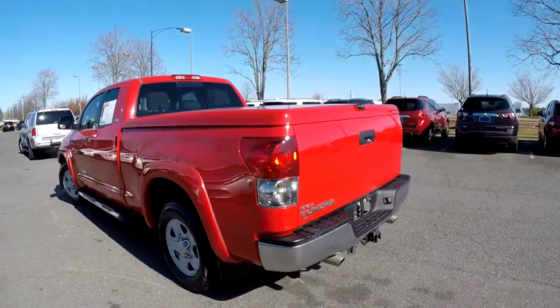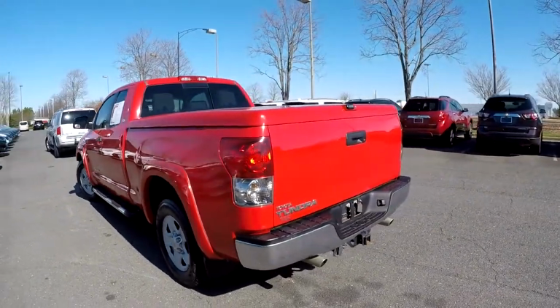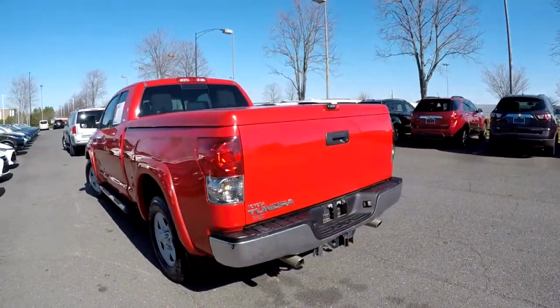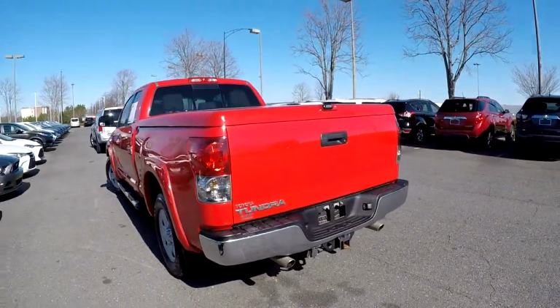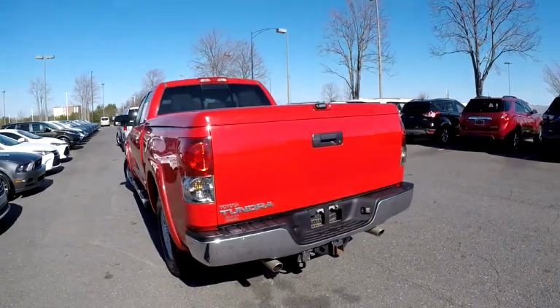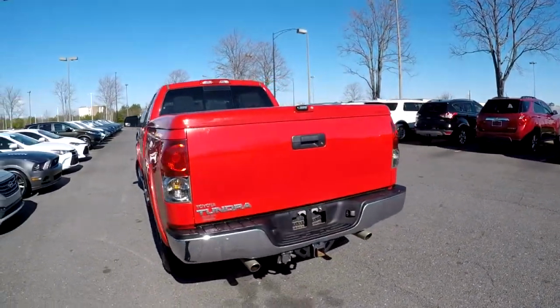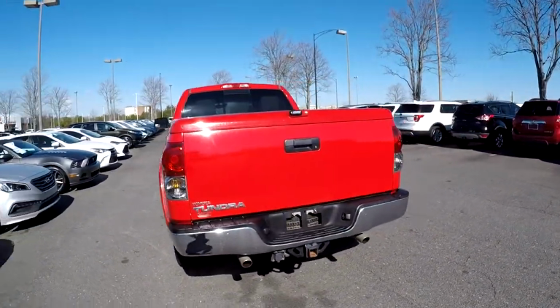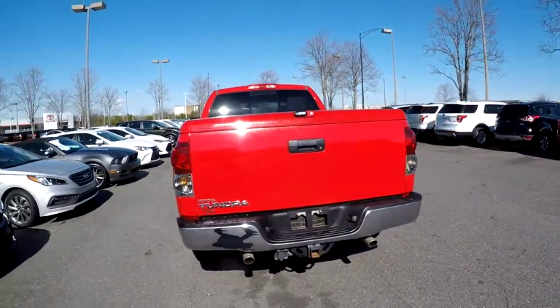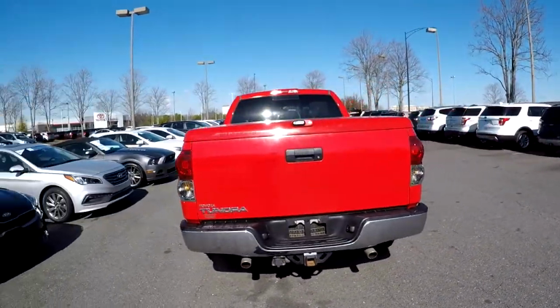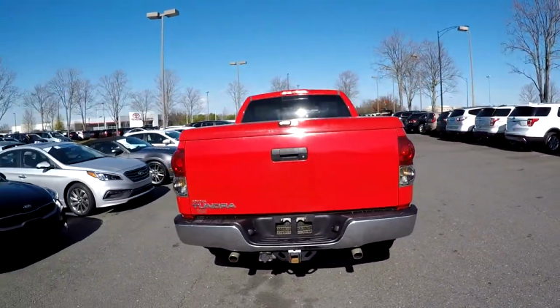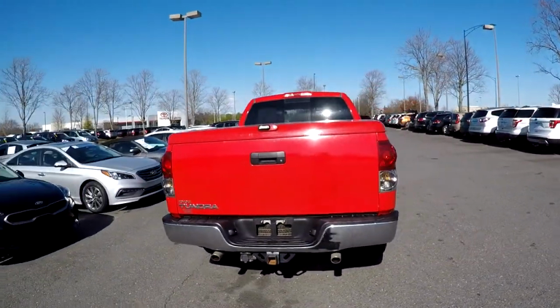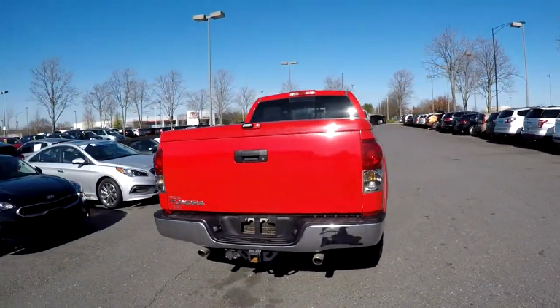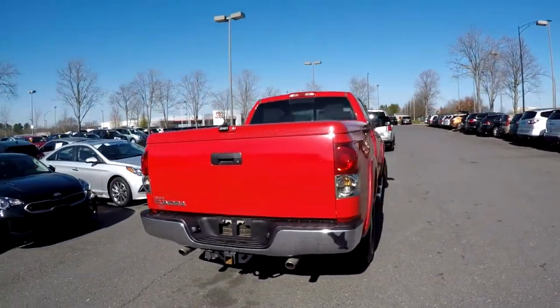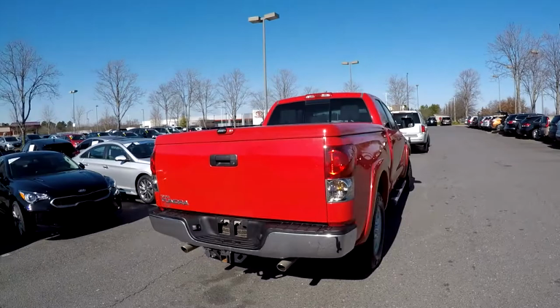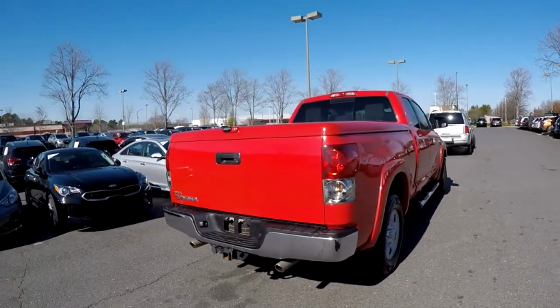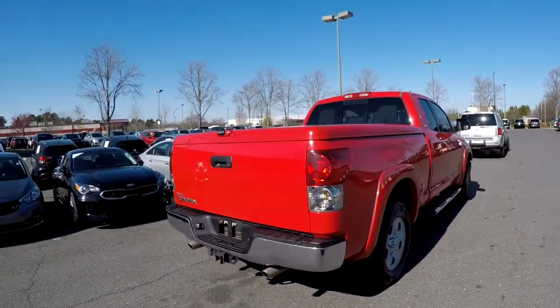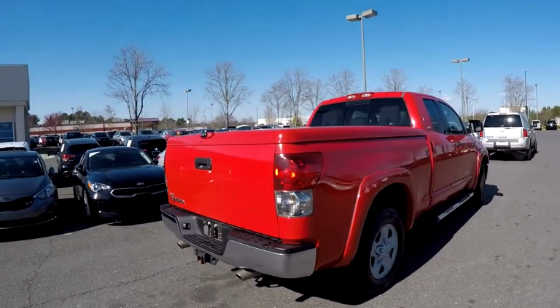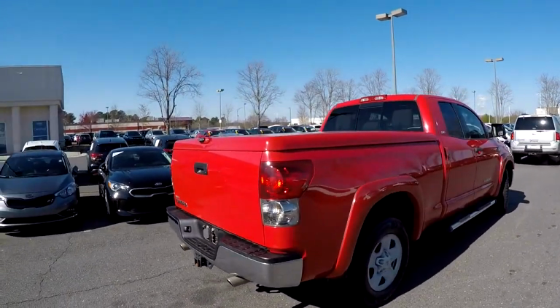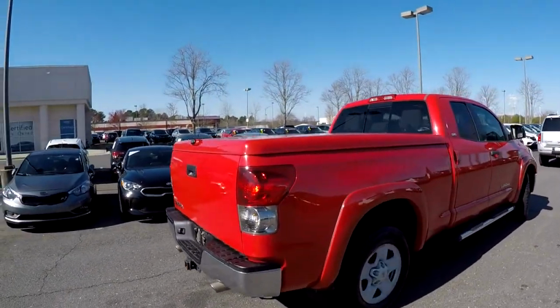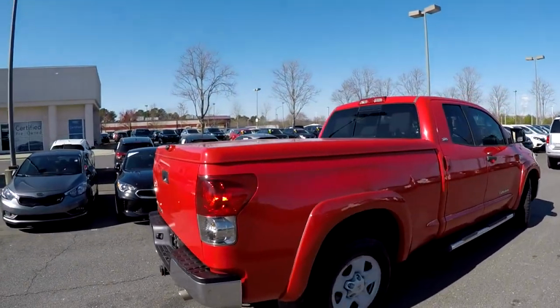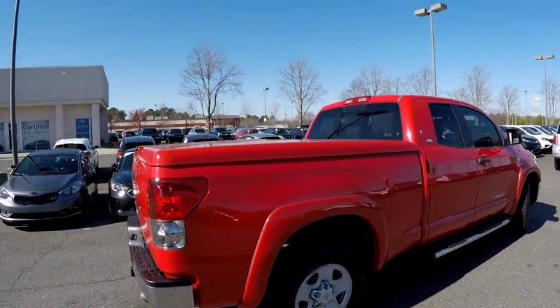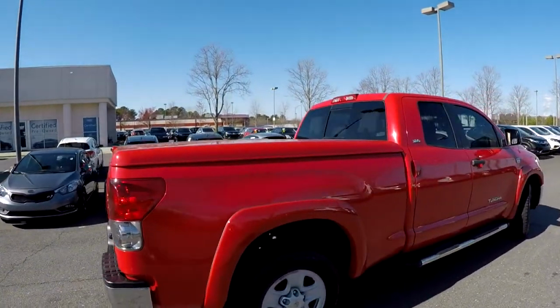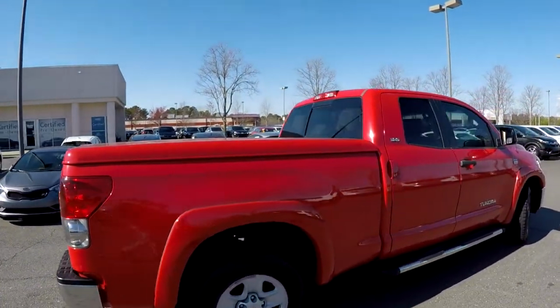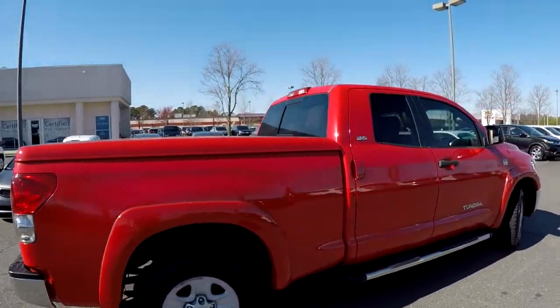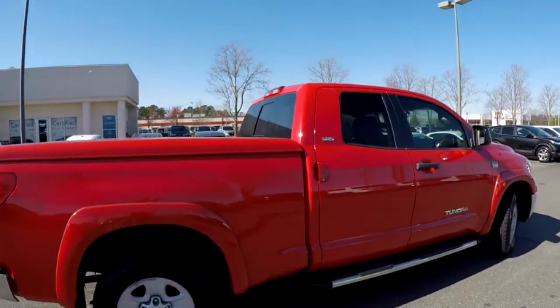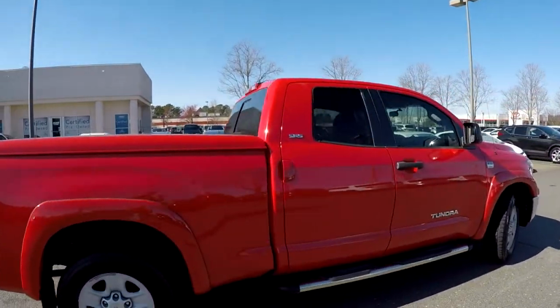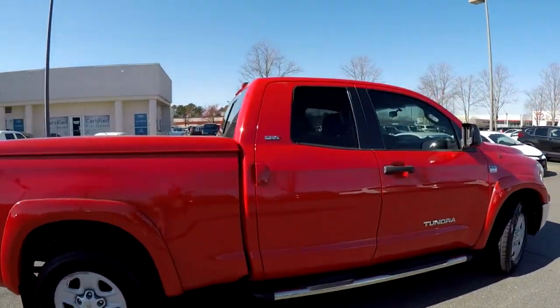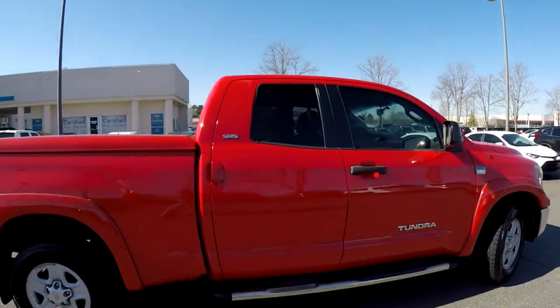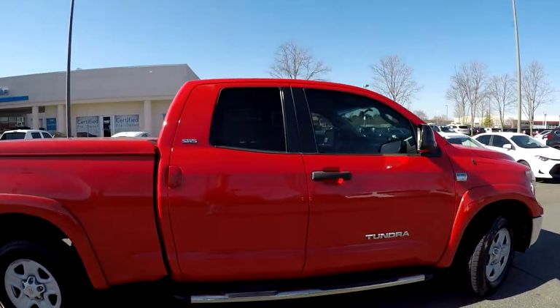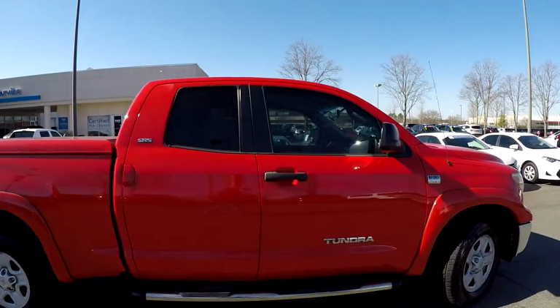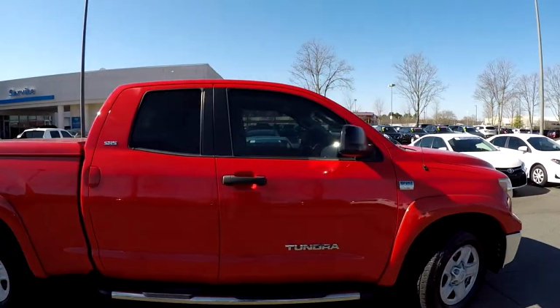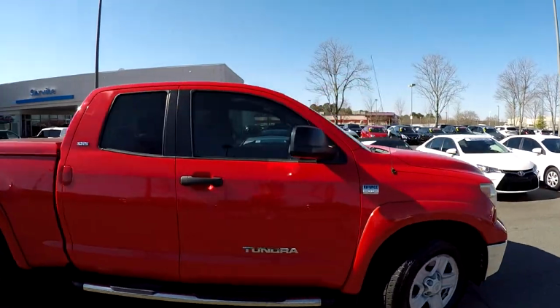A color match hard tonneau cover. As we come around to the back, trailer tow has been included. No signs of any issues at the rear bumper — really no signs all the way around. The exterior looks like it's been very well maintained.